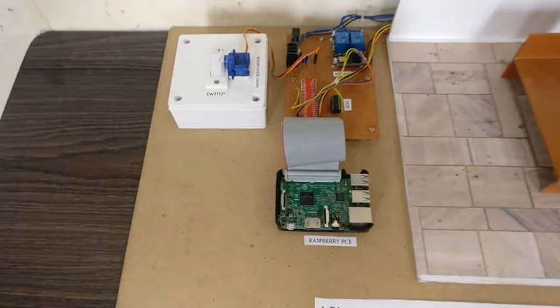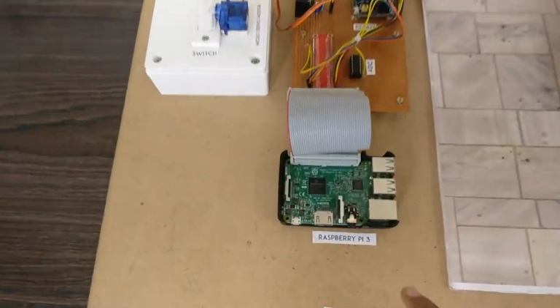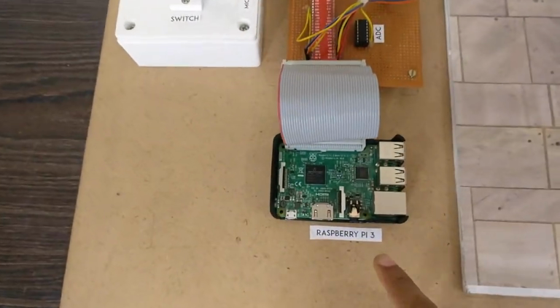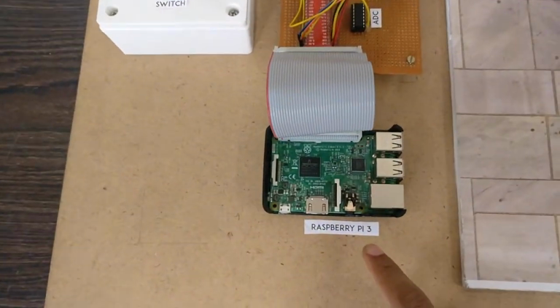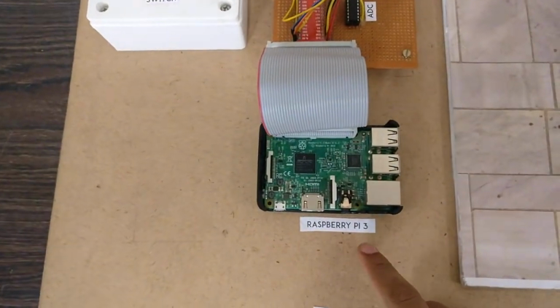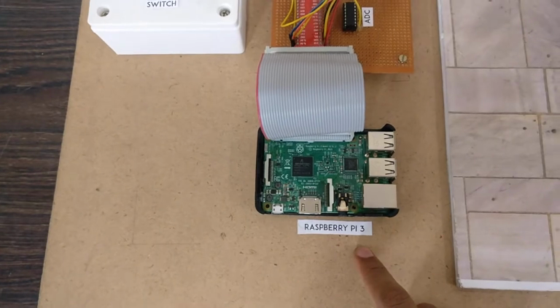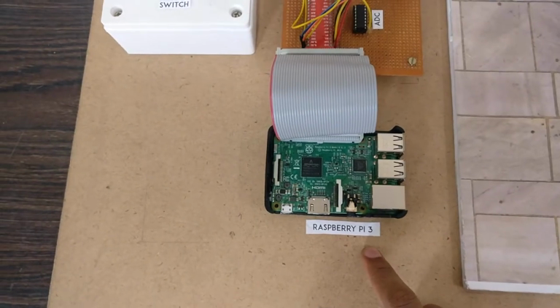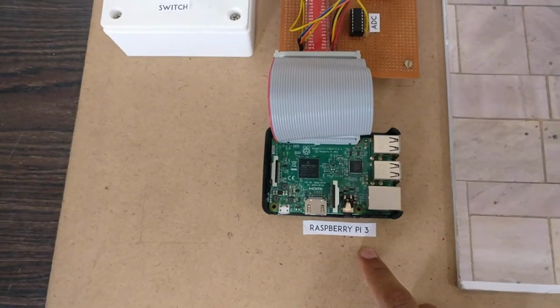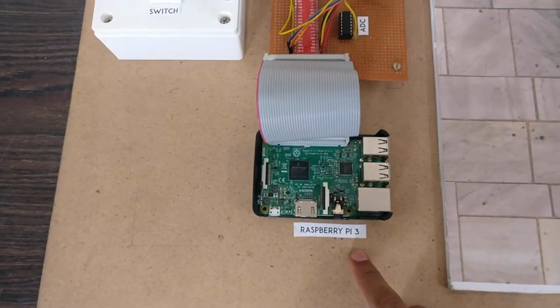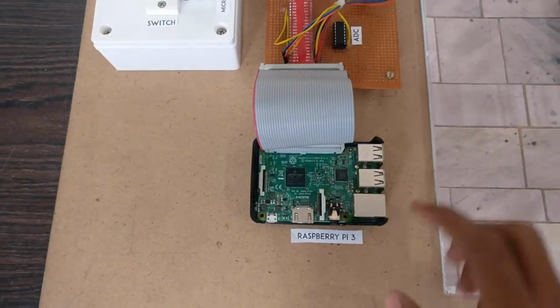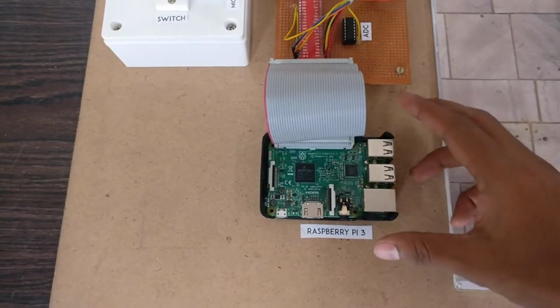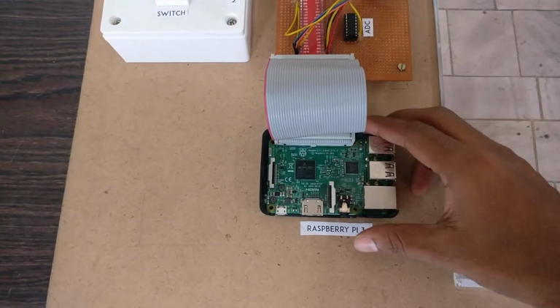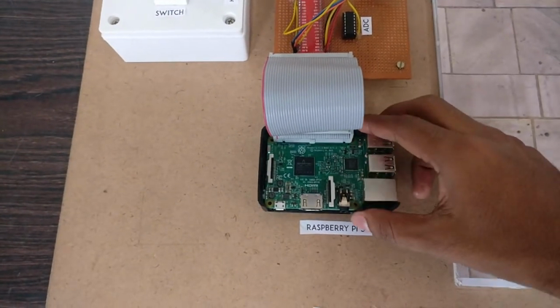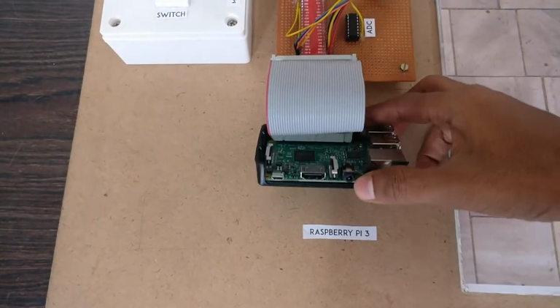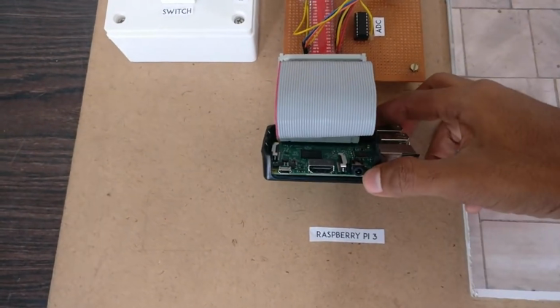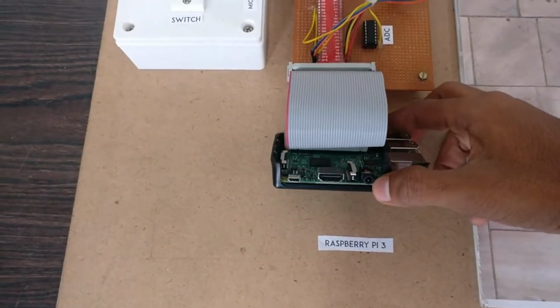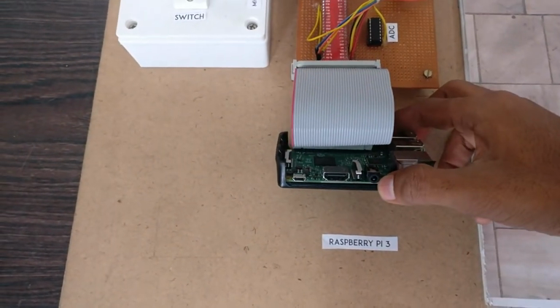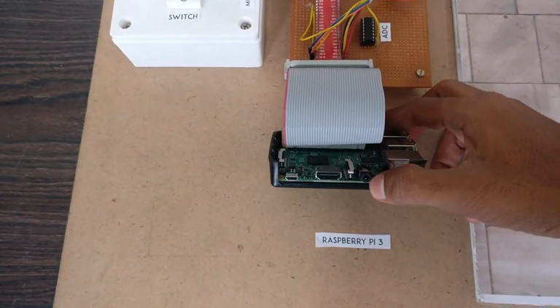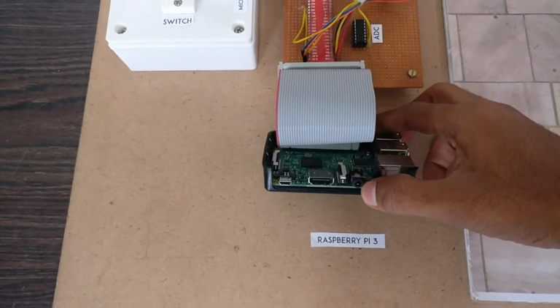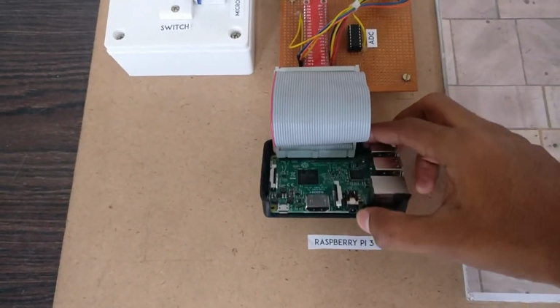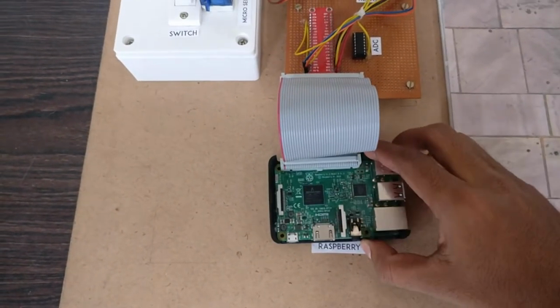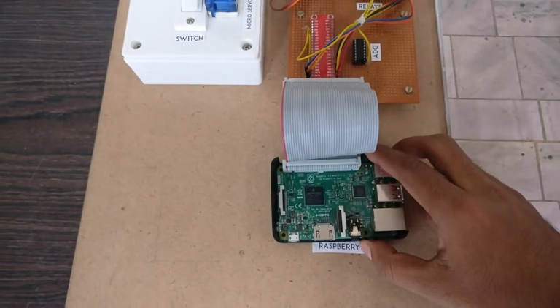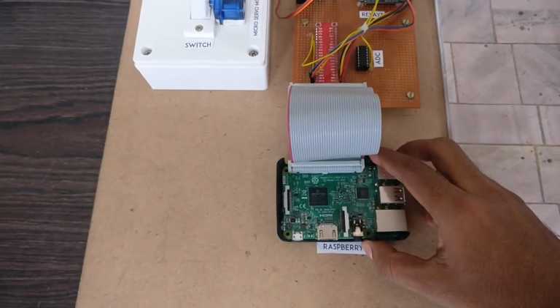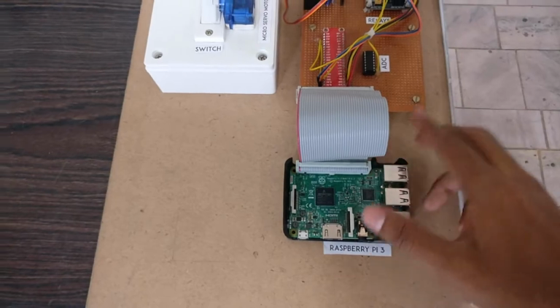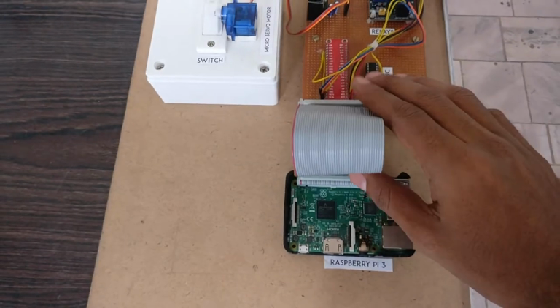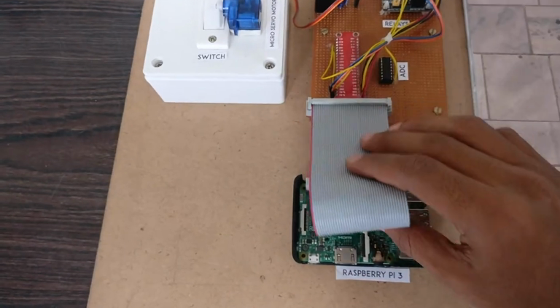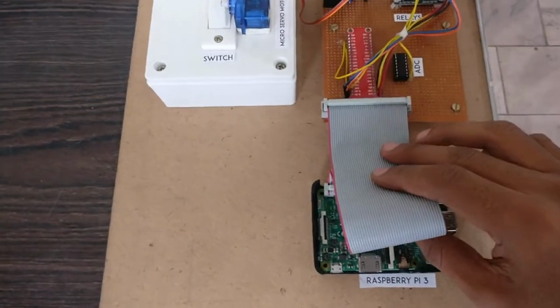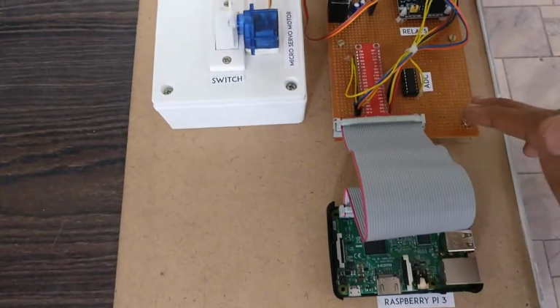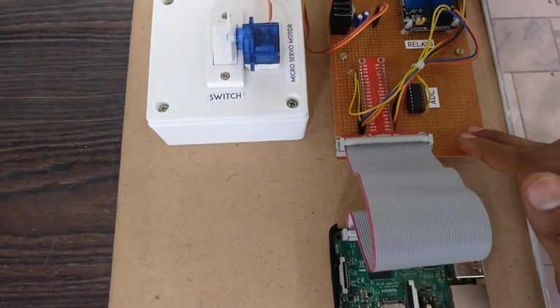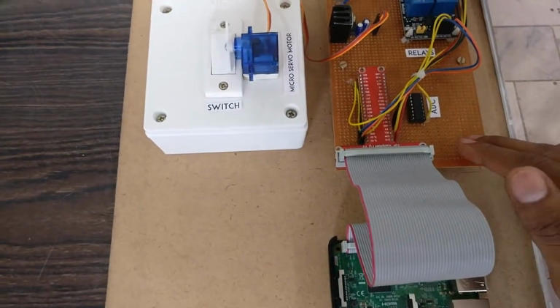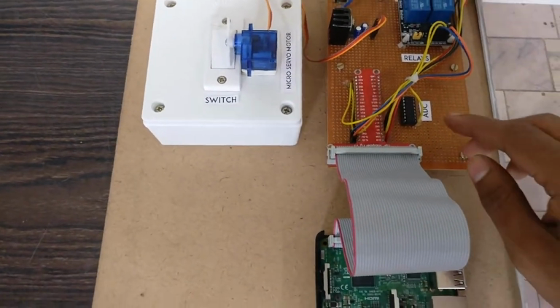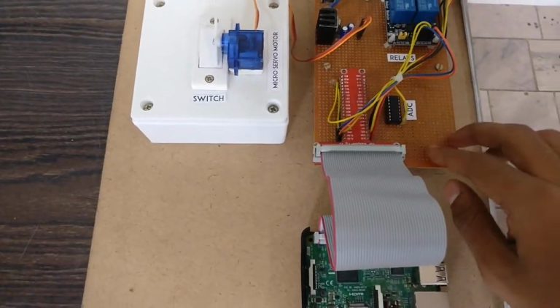The project includes a Raspberry Pi 3 as the master microcontroller, connected to power using a micro USB, which is connected to the general purpose circuit board using a T-cobbler.